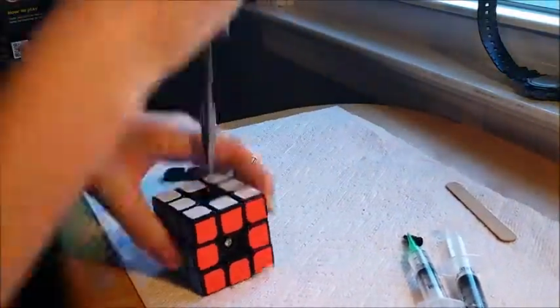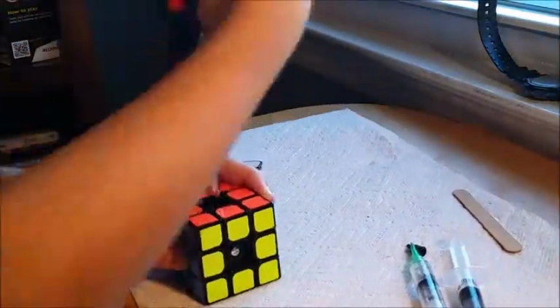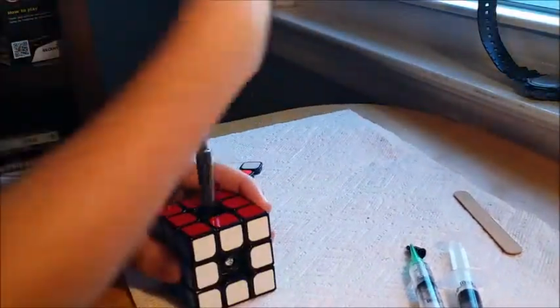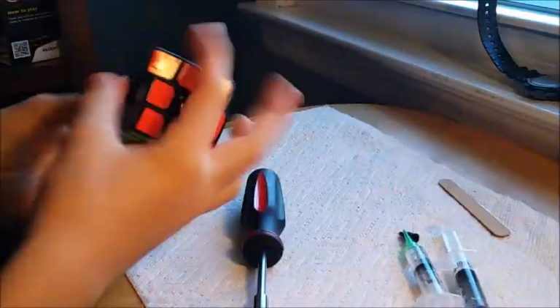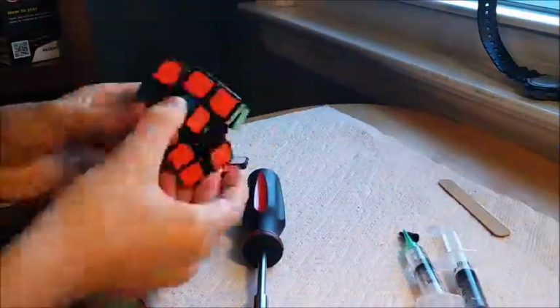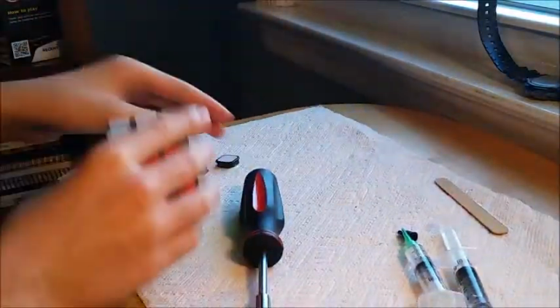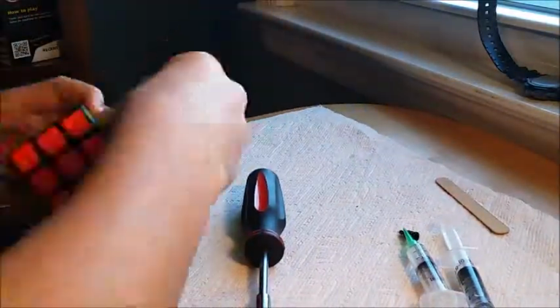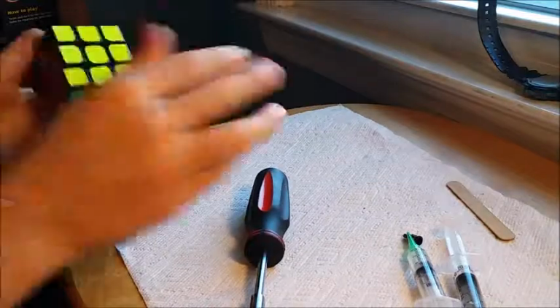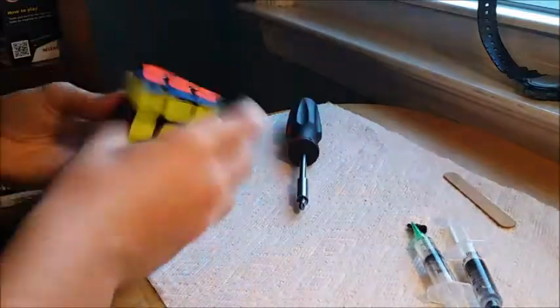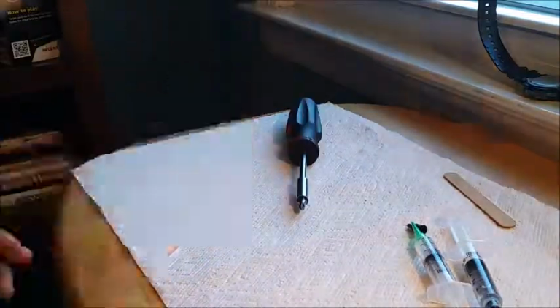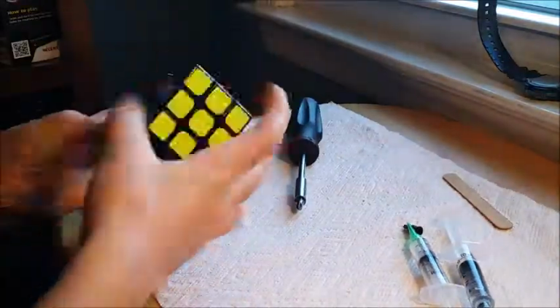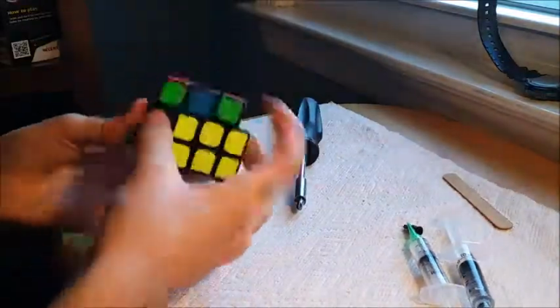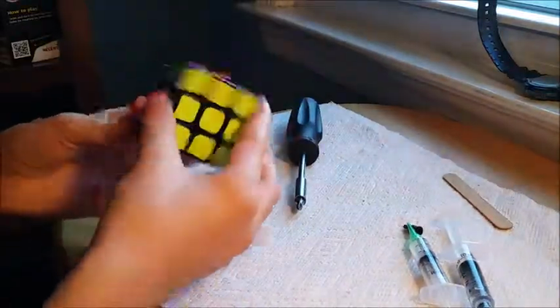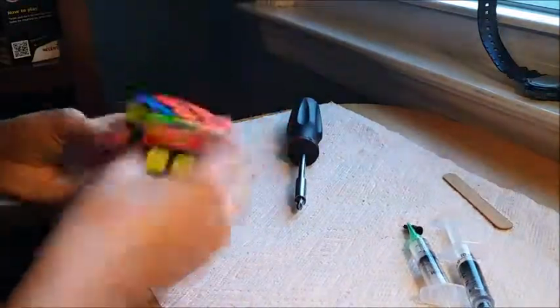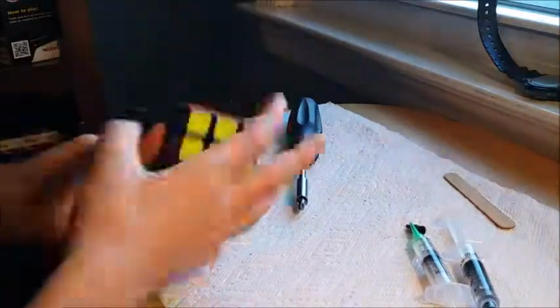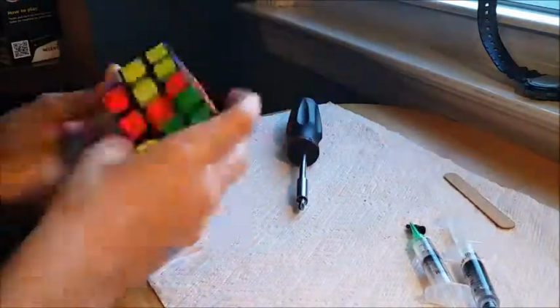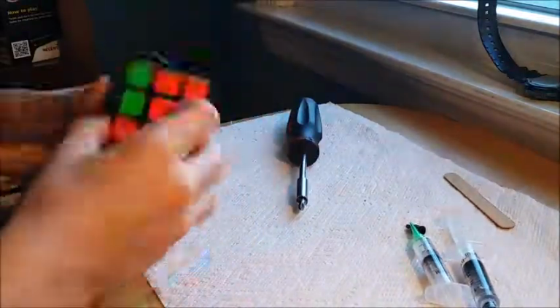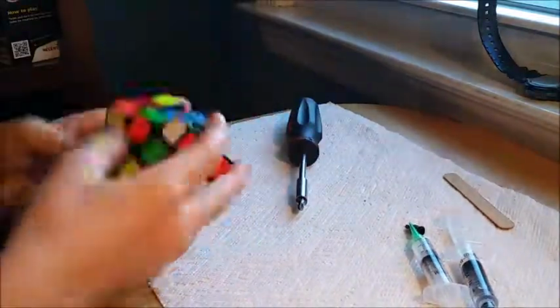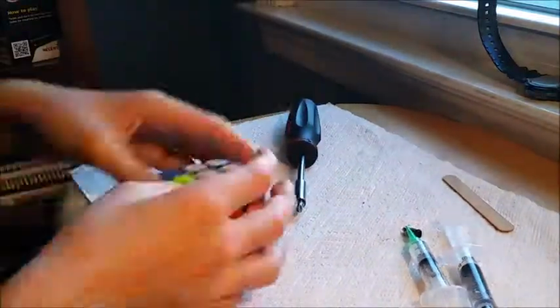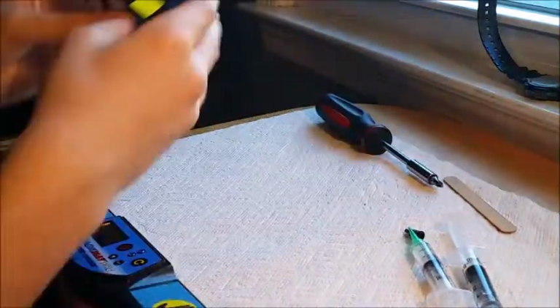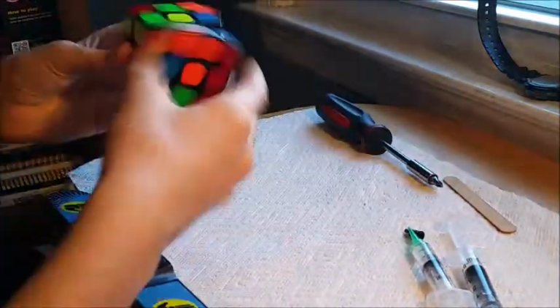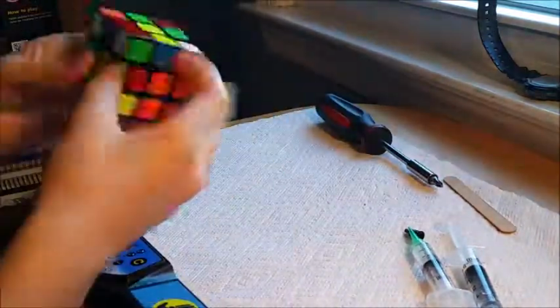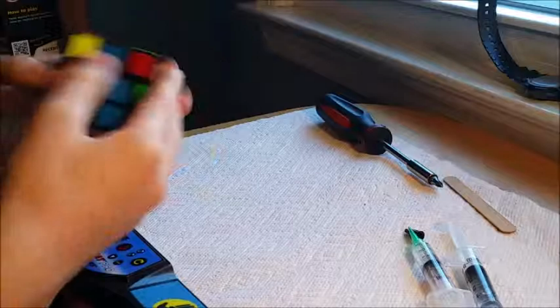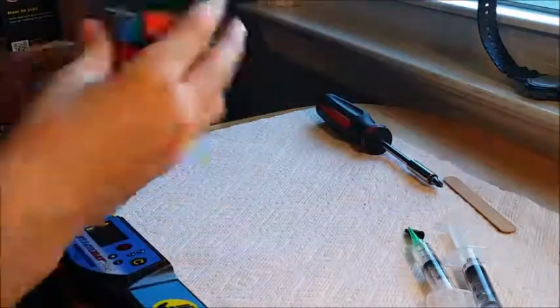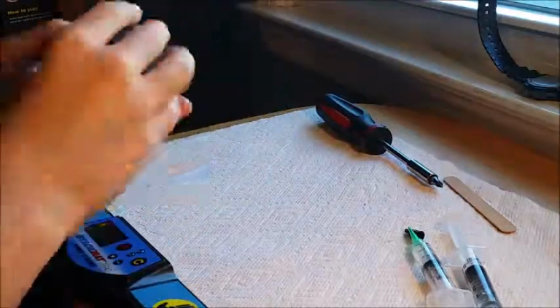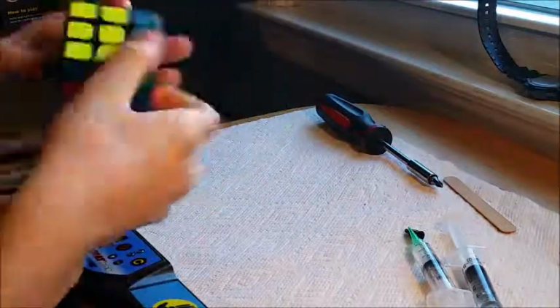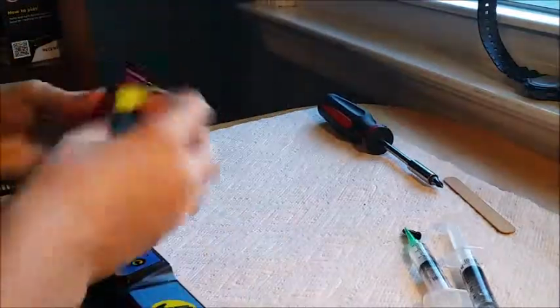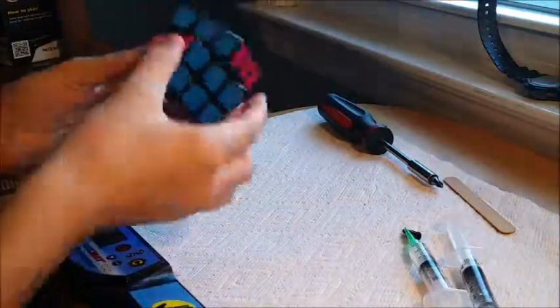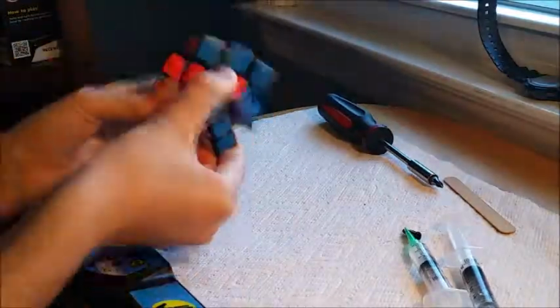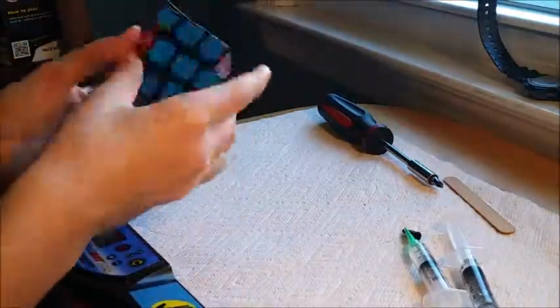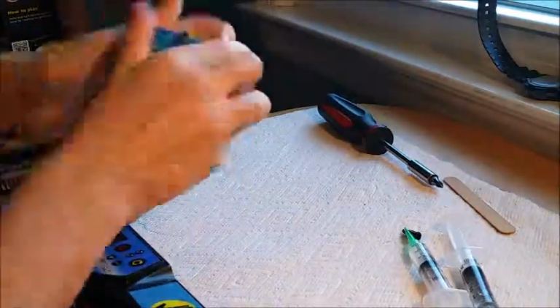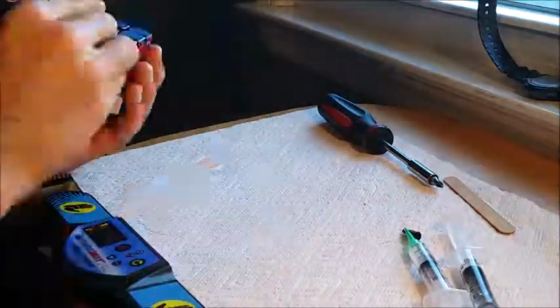Just tensioning them here. The next clip should show the second cube and me working on that one. The second cube turned out the better one, which is good — that's the one that's going to Crazy Bad Cuber.